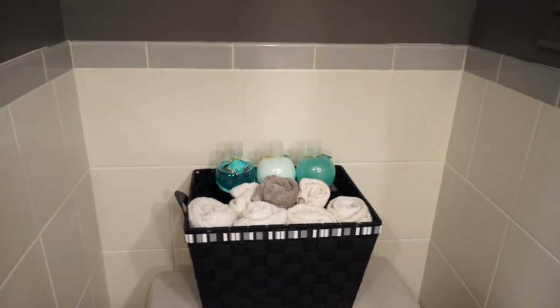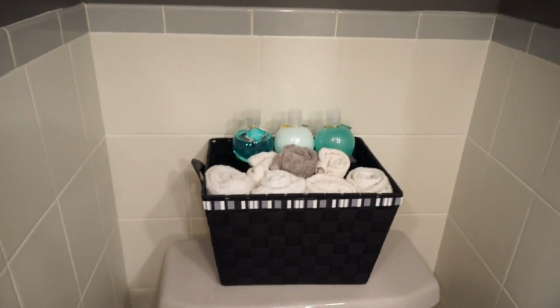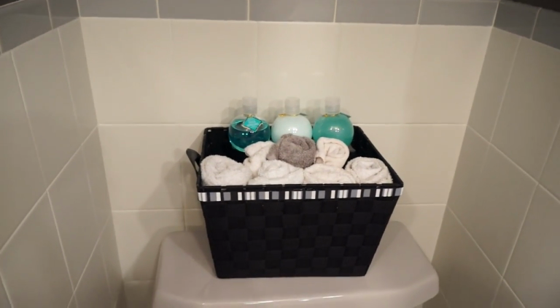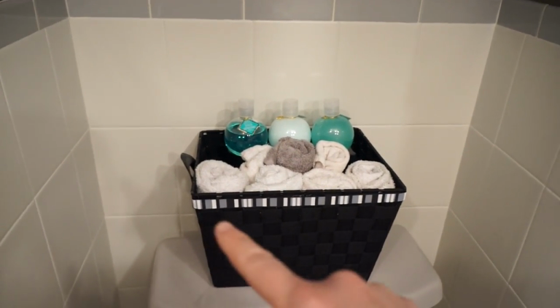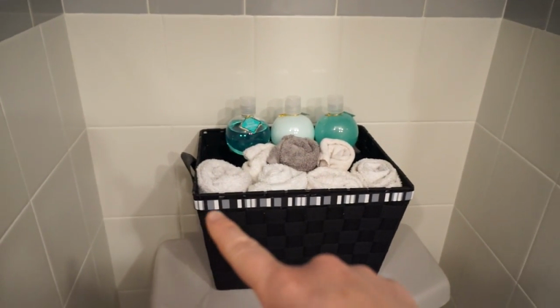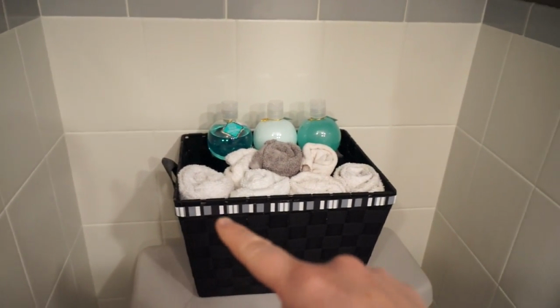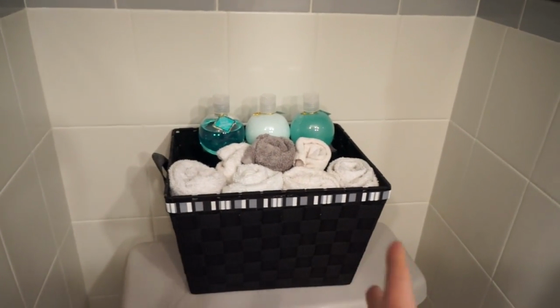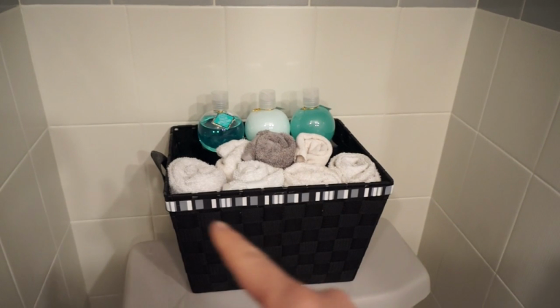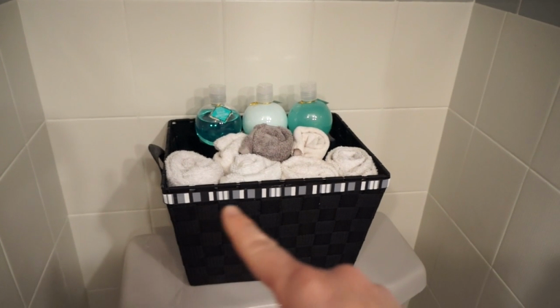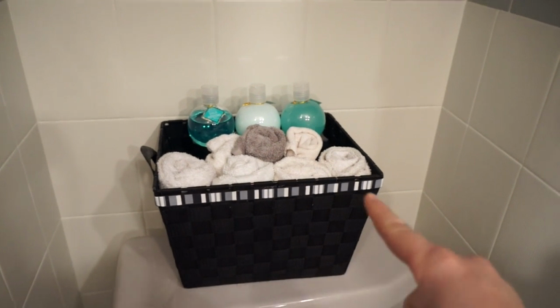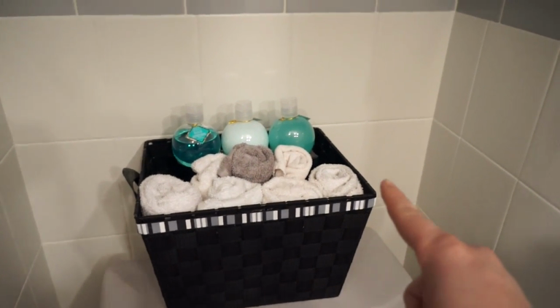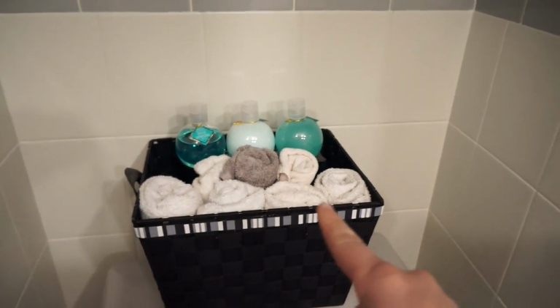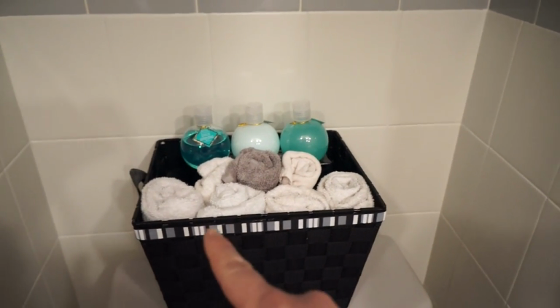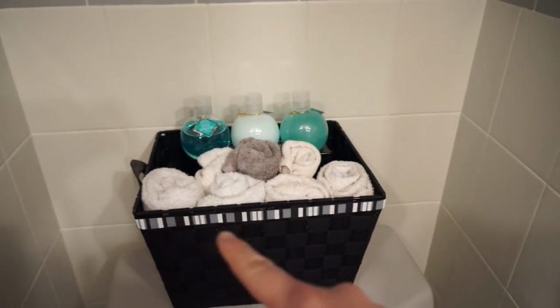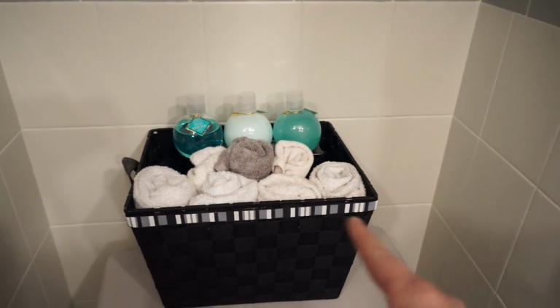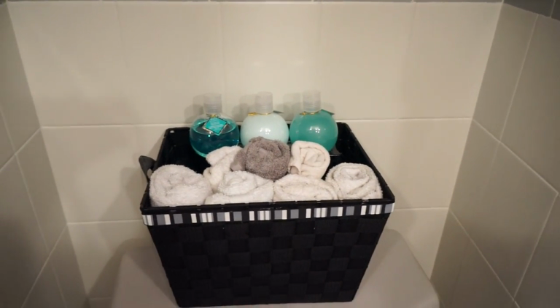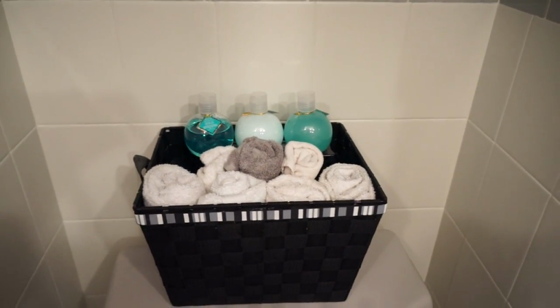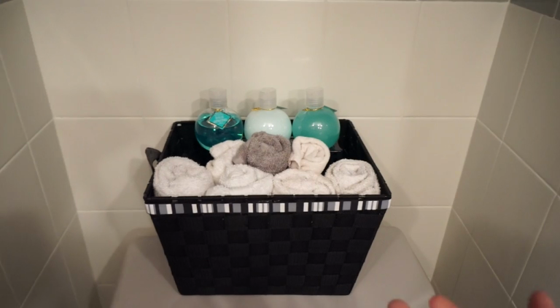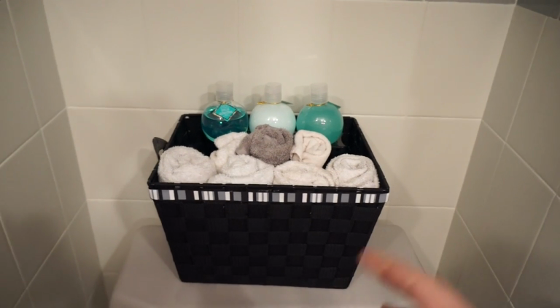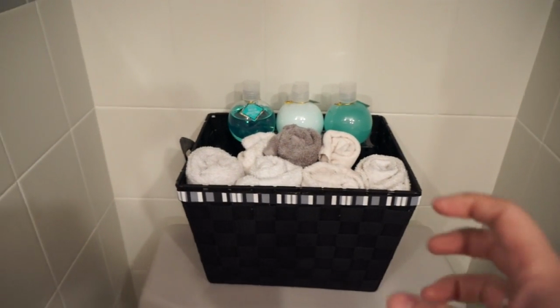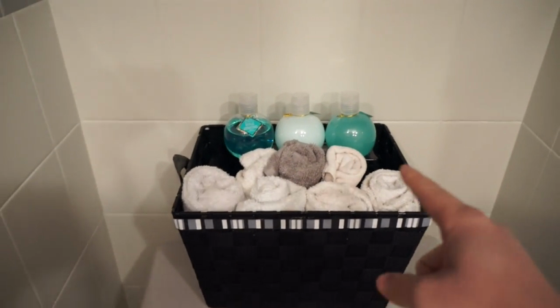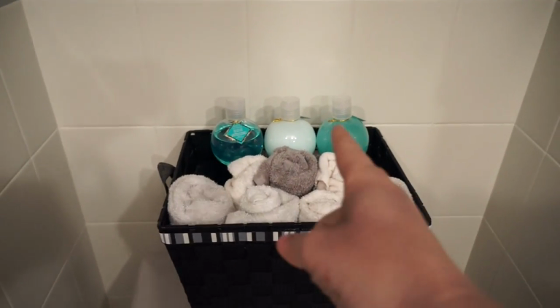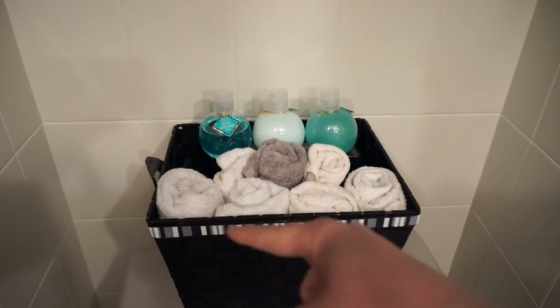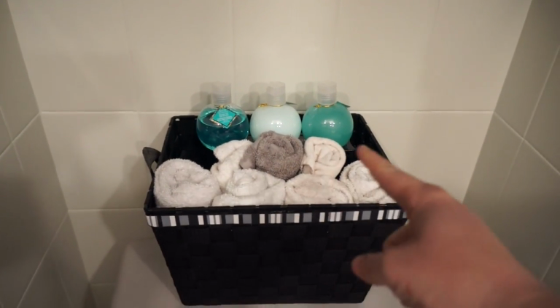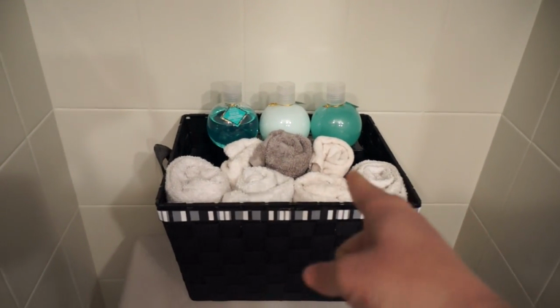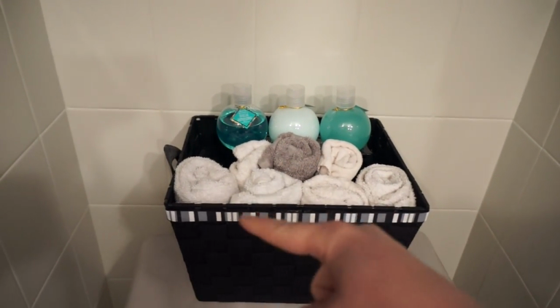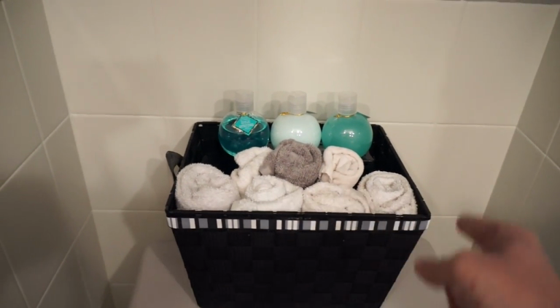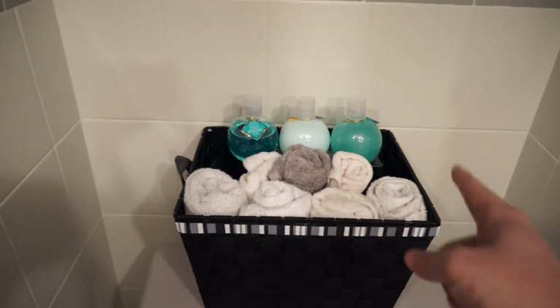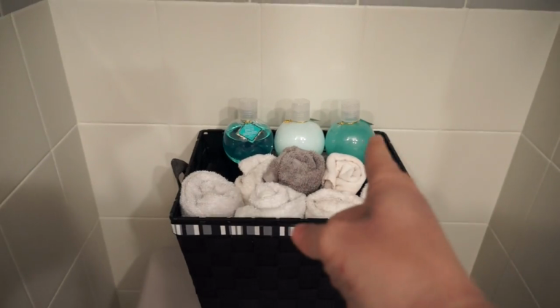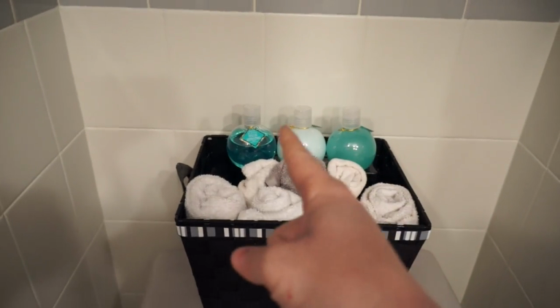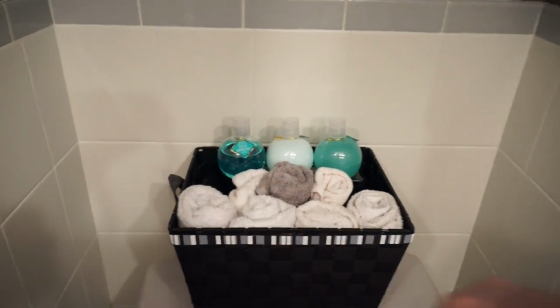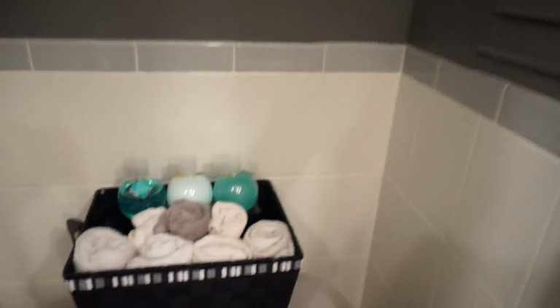I just got this great basket and glued on this little ribbon here that sort of mimics the towels I got that have gray and white and black, and then I just added more little hand towels and face towels for them and some little bubble baths.